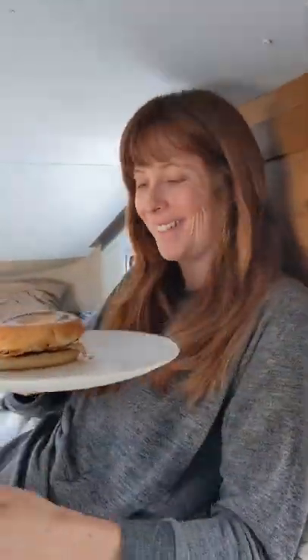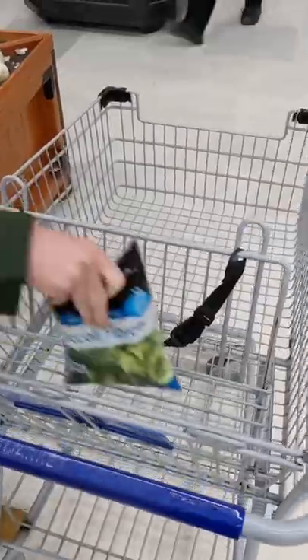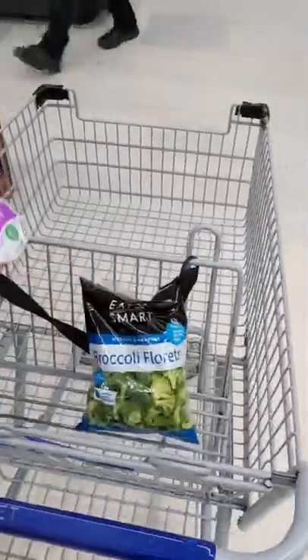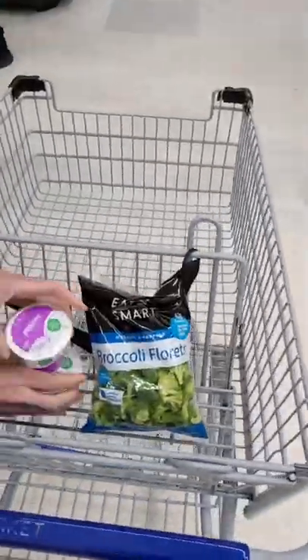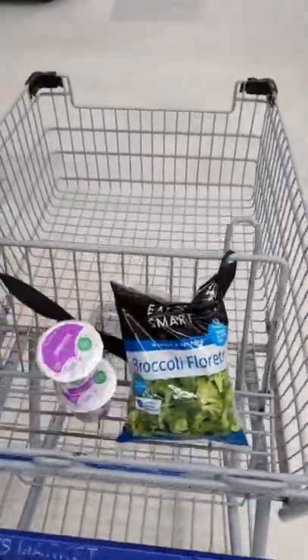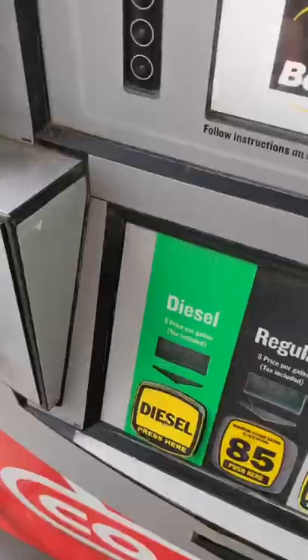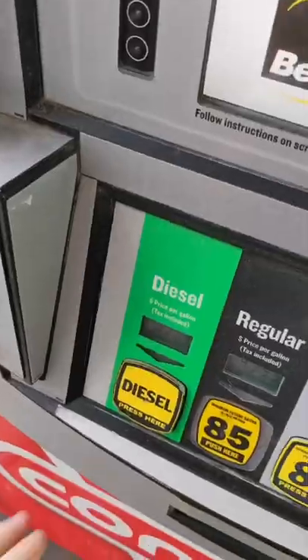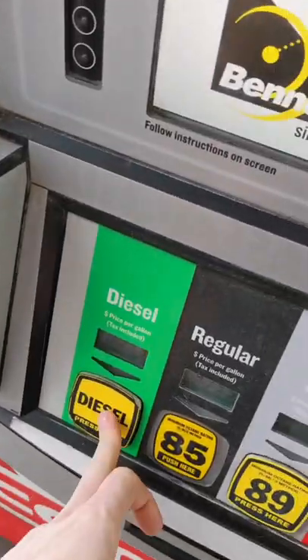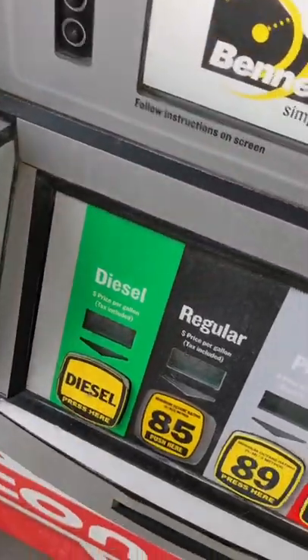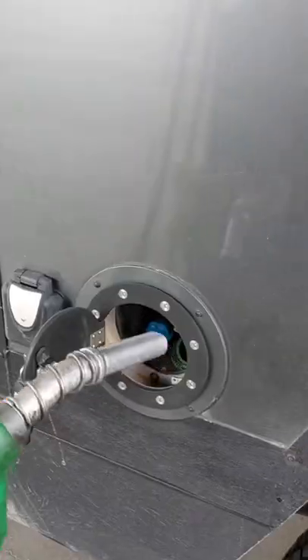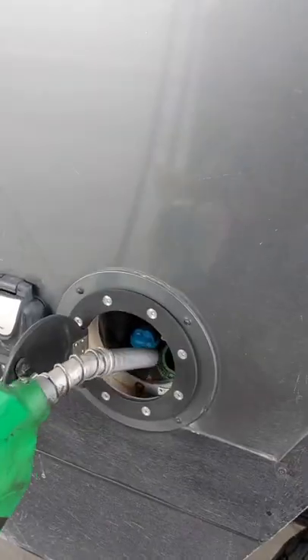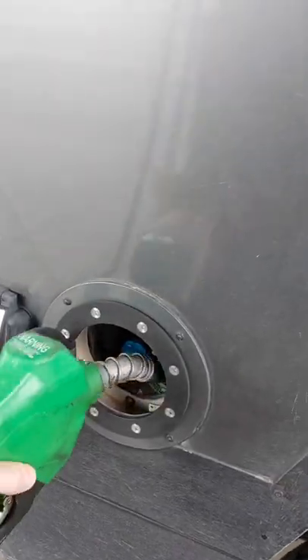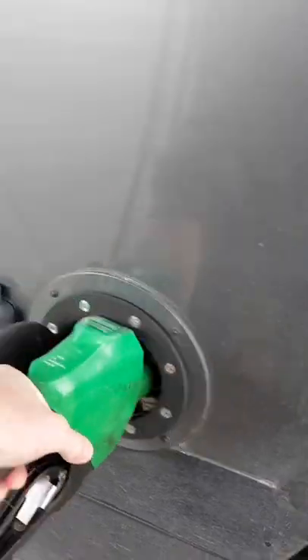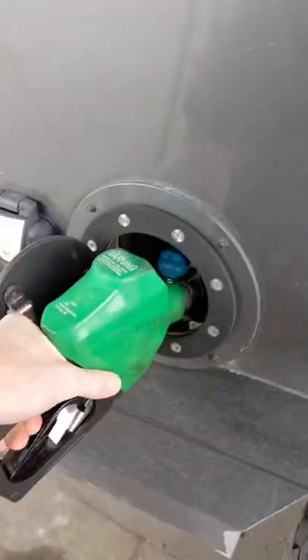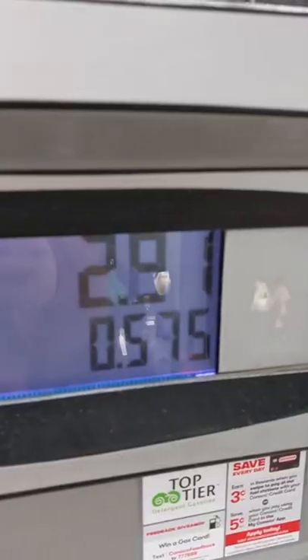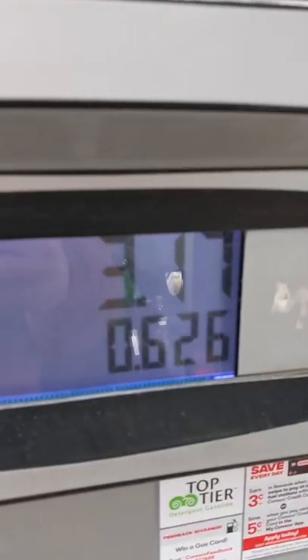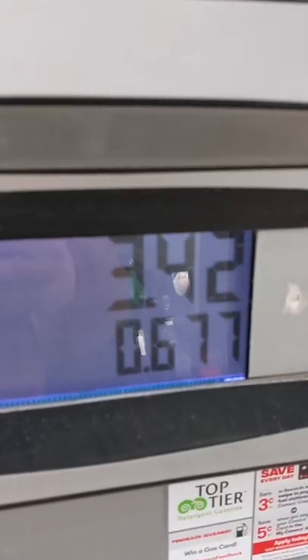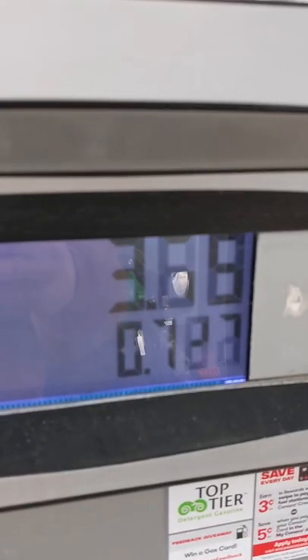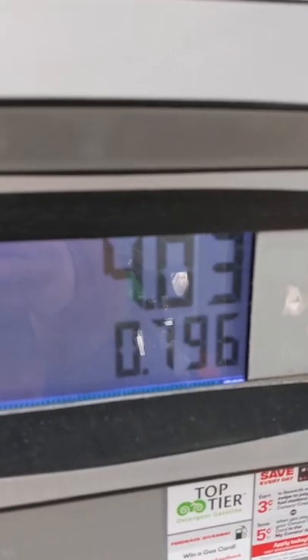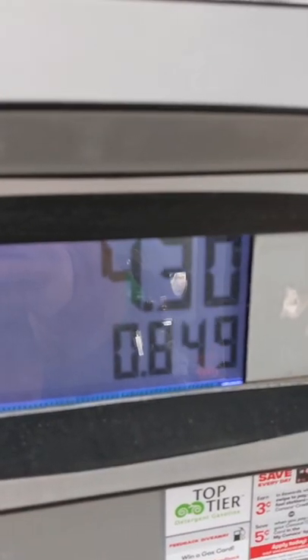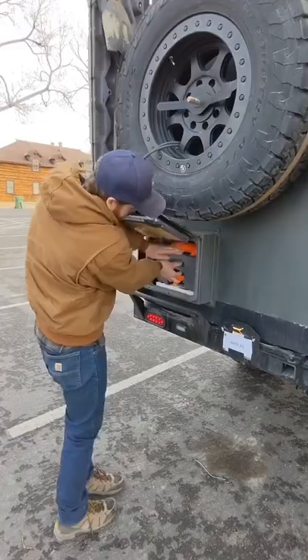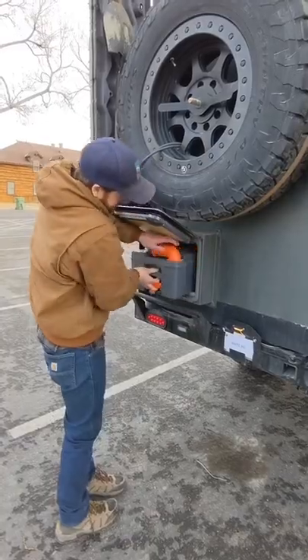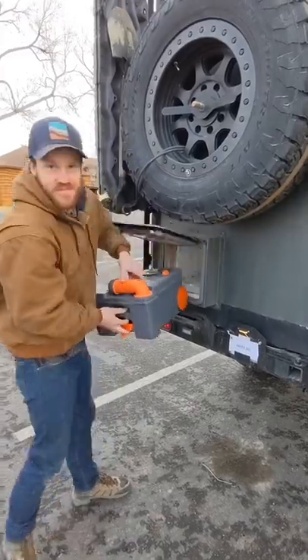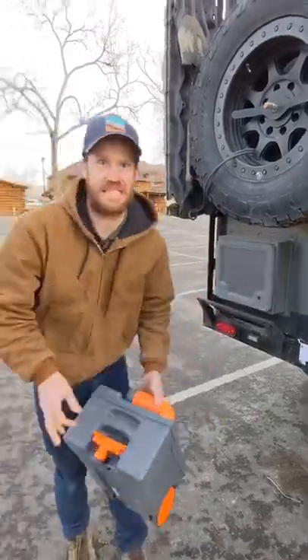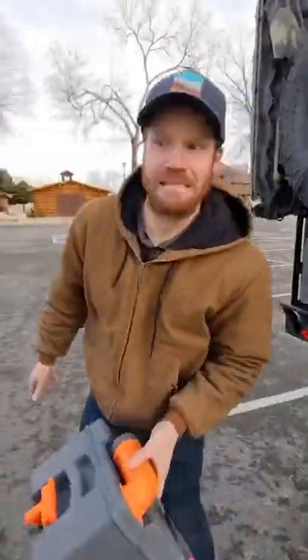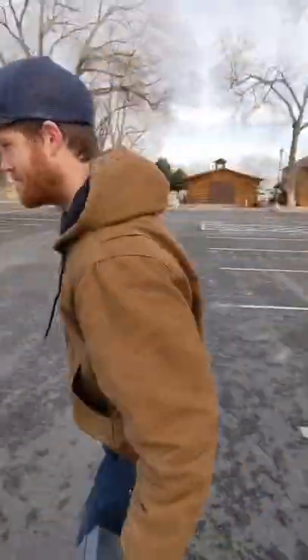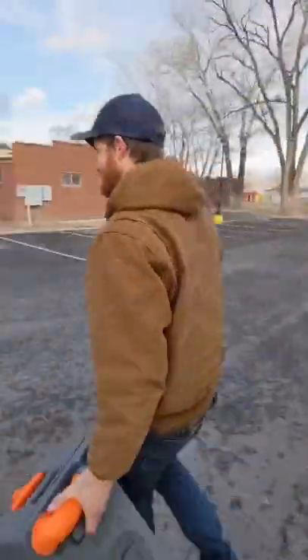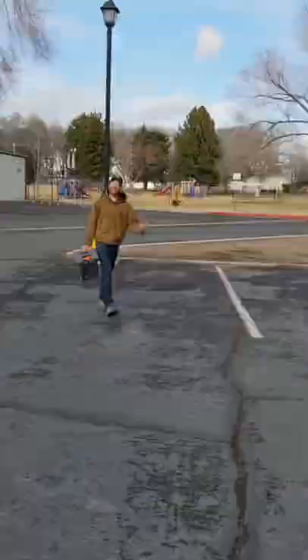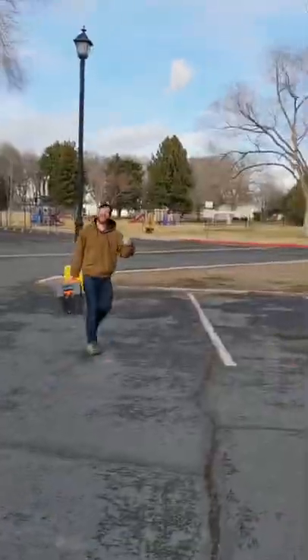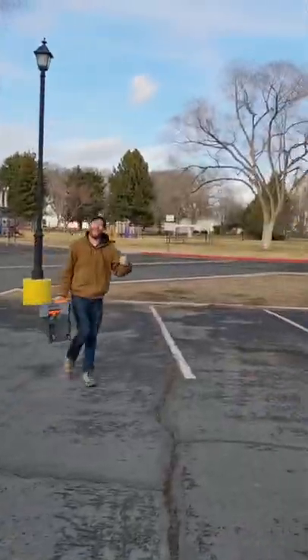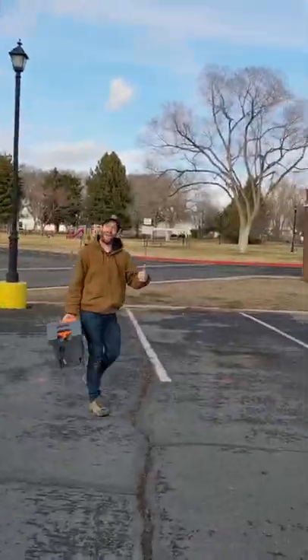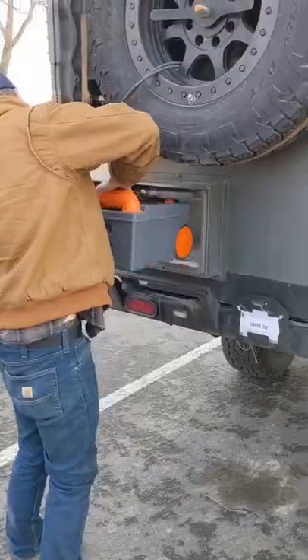Next, we headed into civilization to stock up on groceries, fill up on fuel, and do the least glamorous part of living in an RV, which is dumping our cassette toilet.